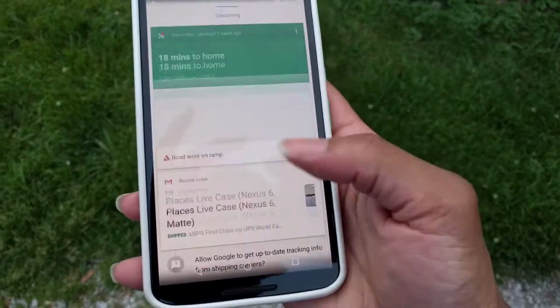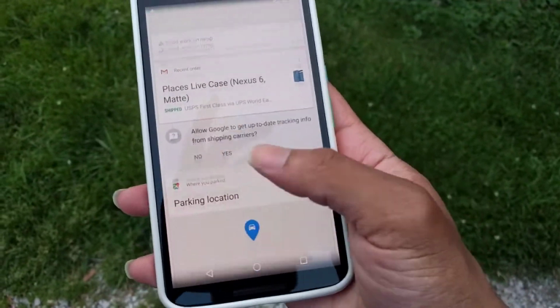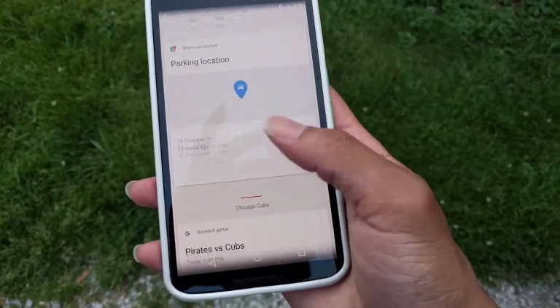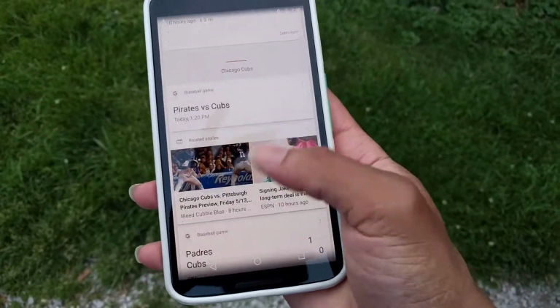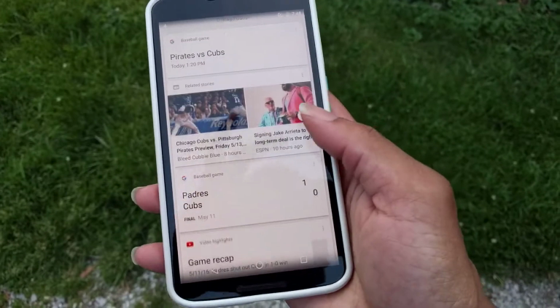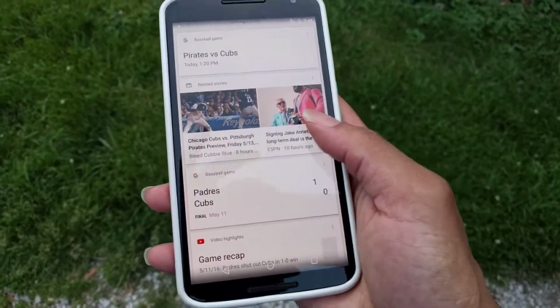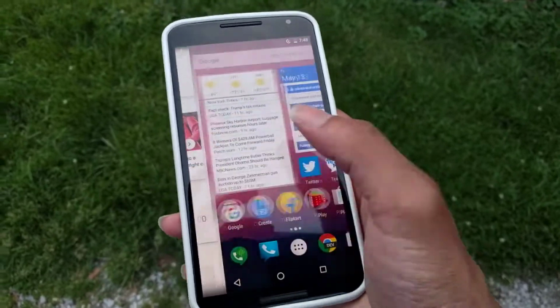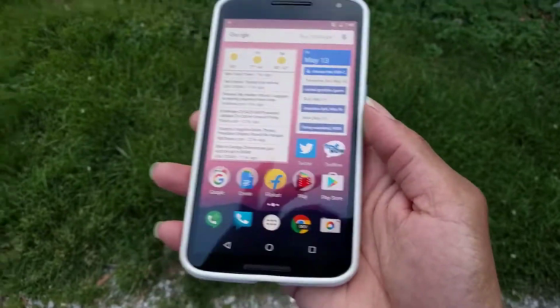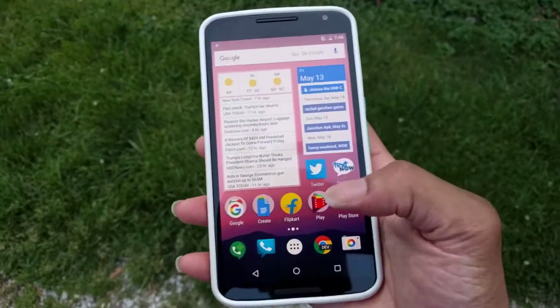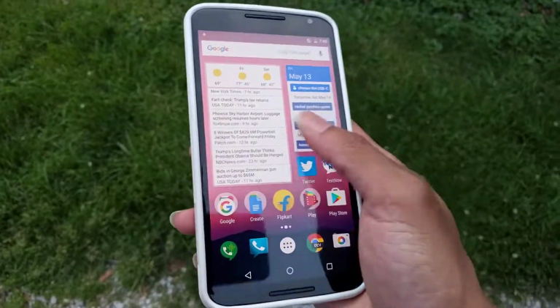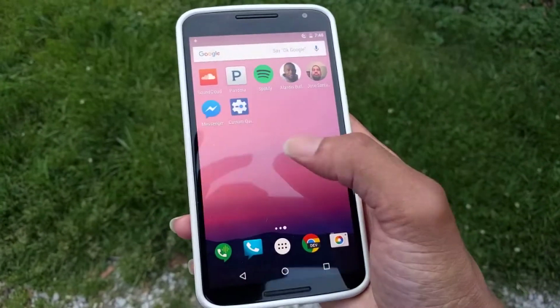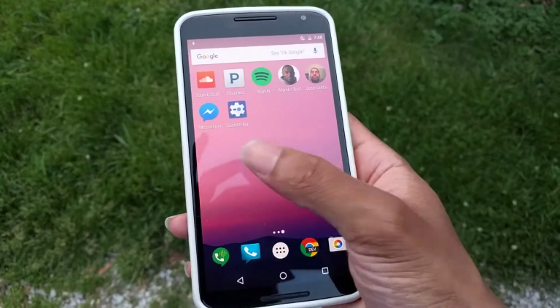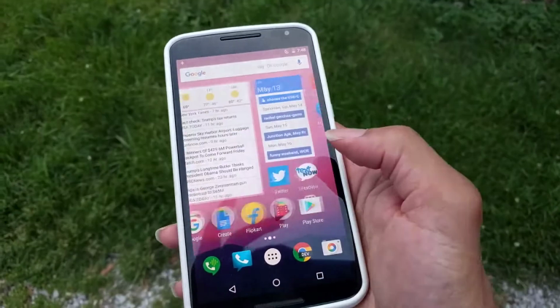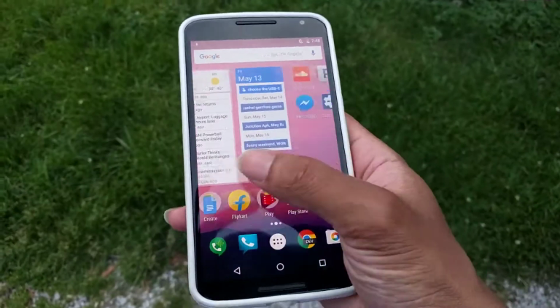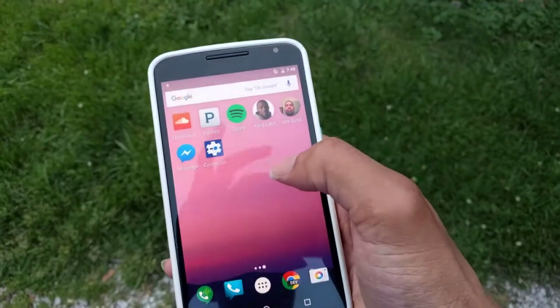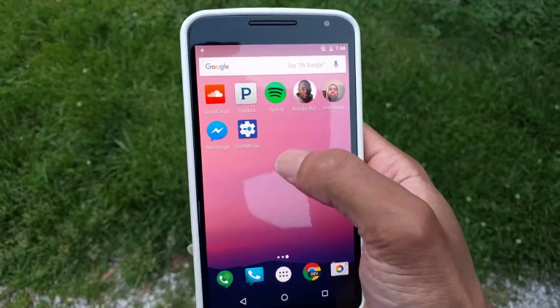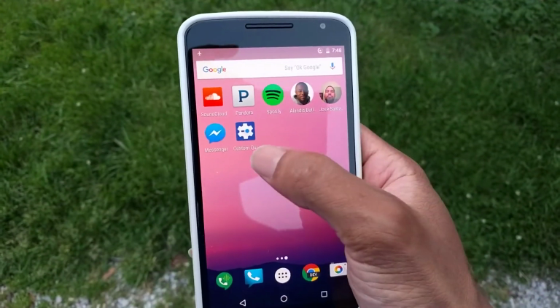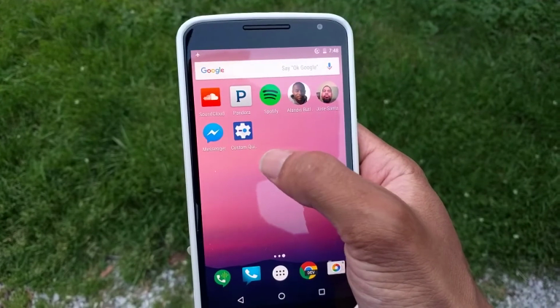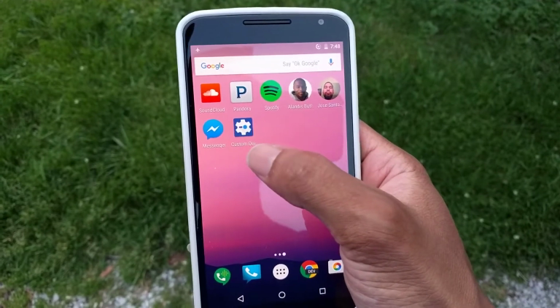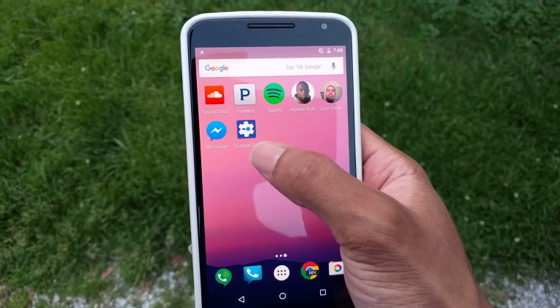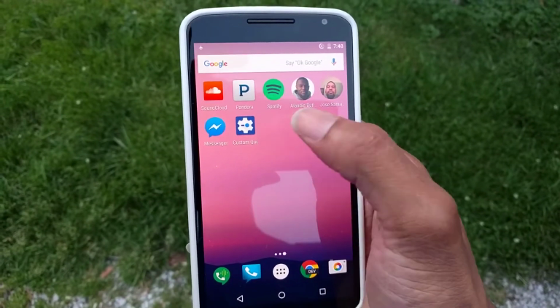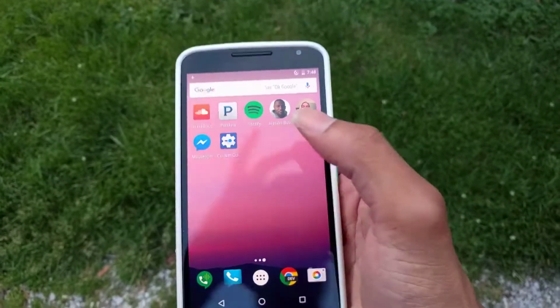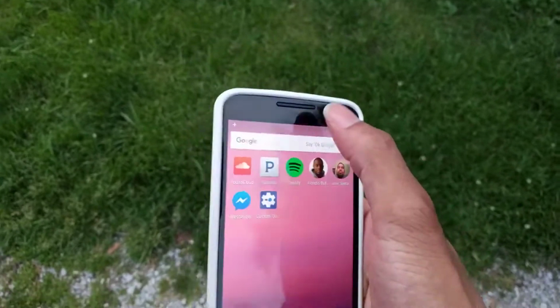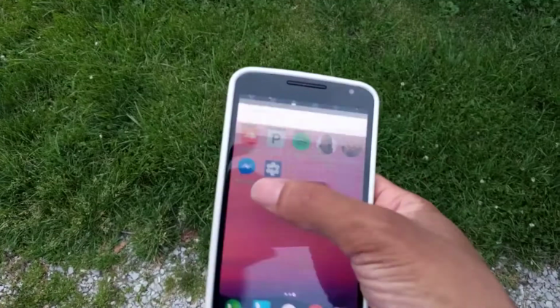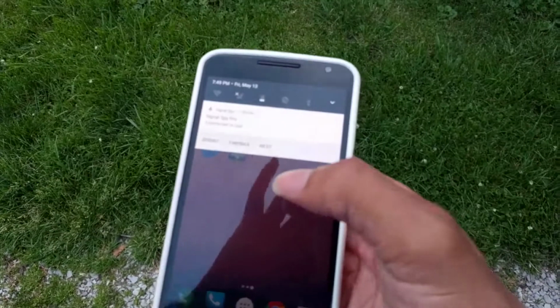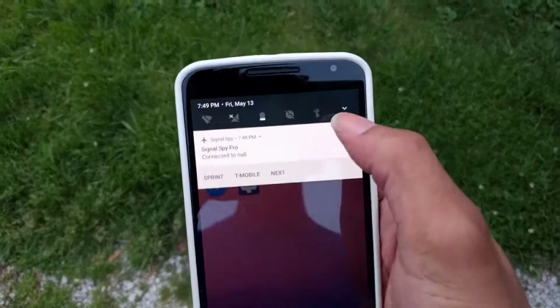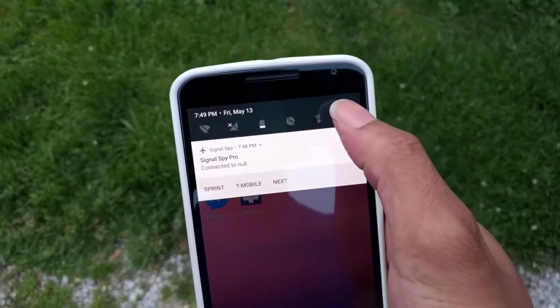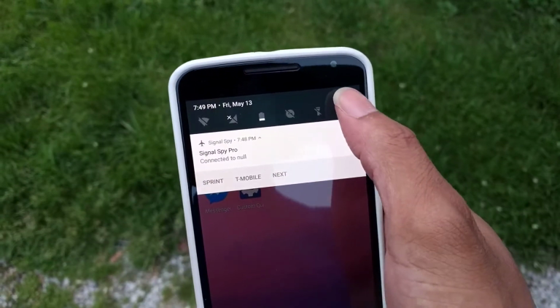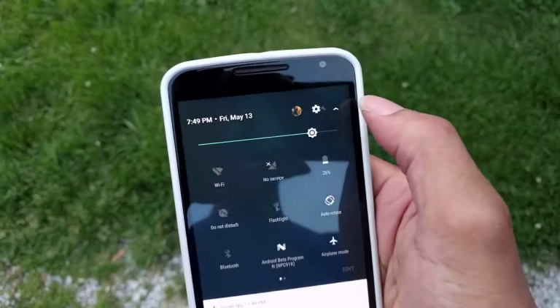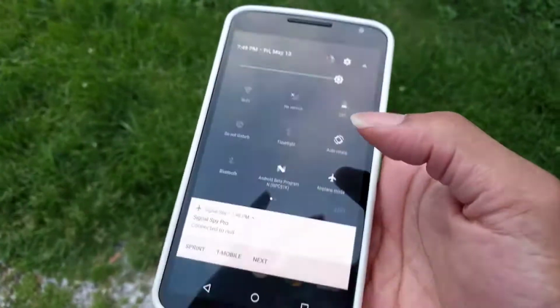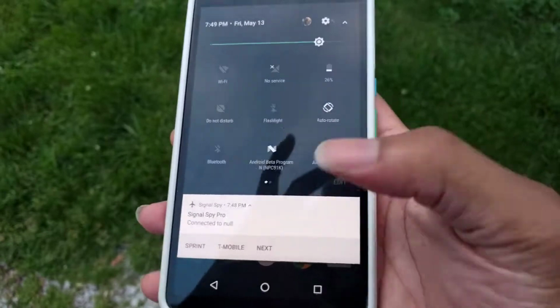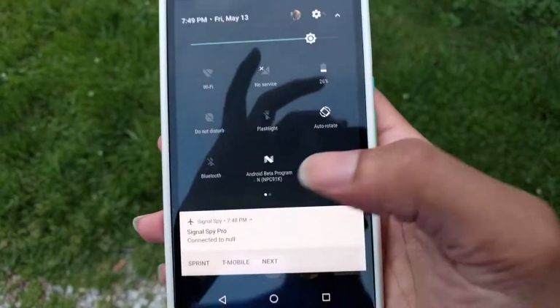Like I said, Google Now cards on deck — same thing on my Nexus 5X. Then I got the custom quick settings, and let me show you that real quick.